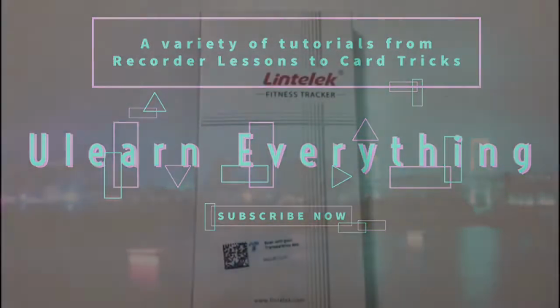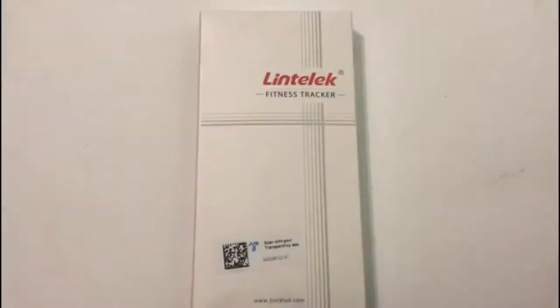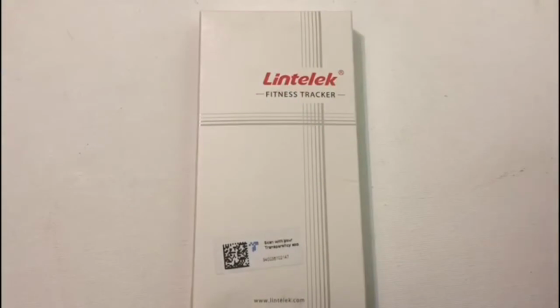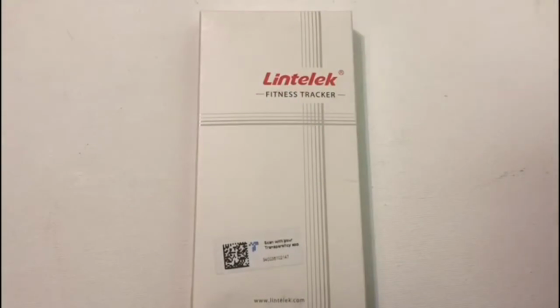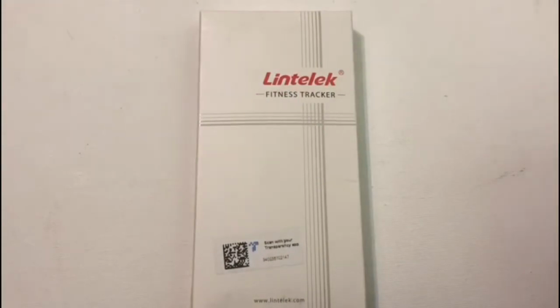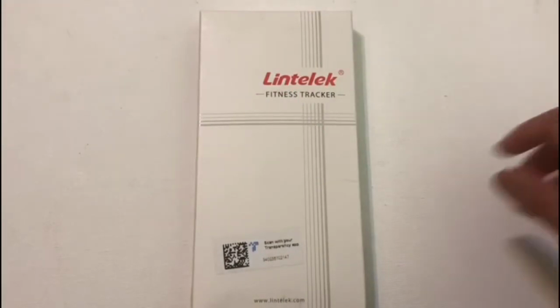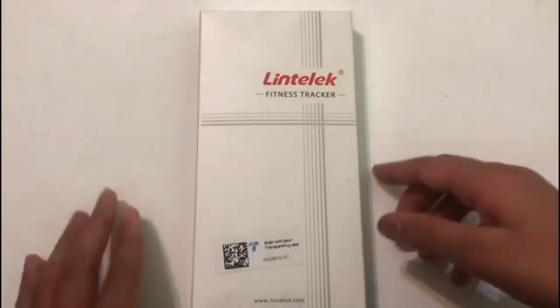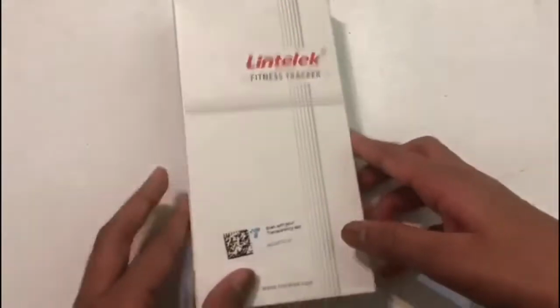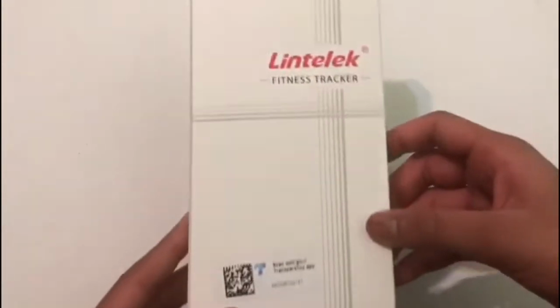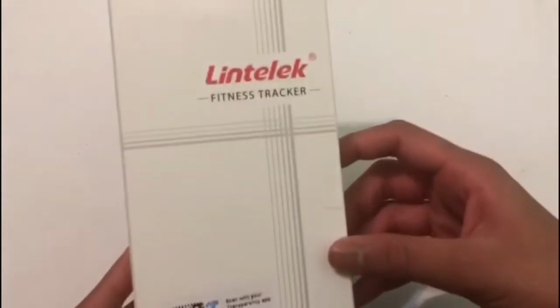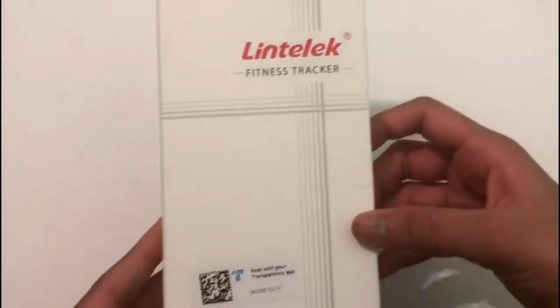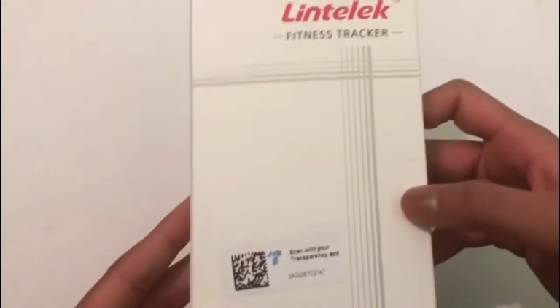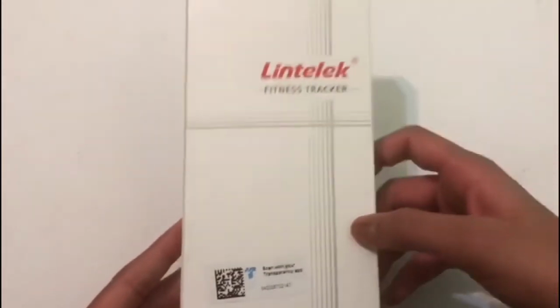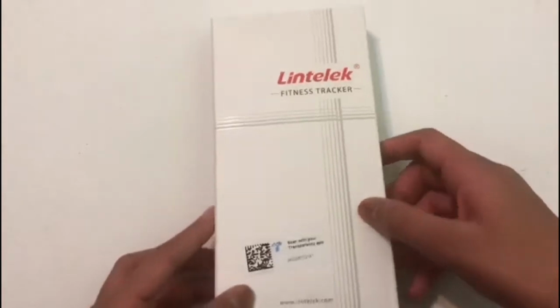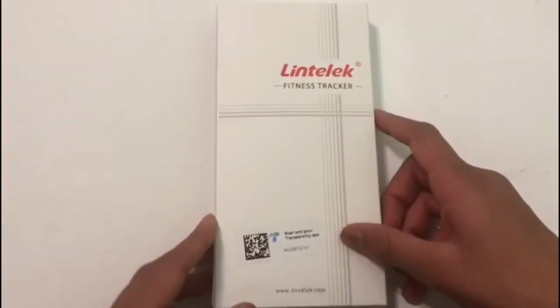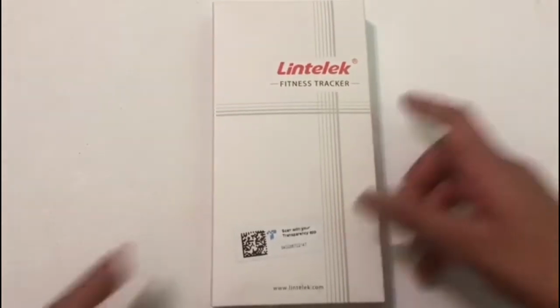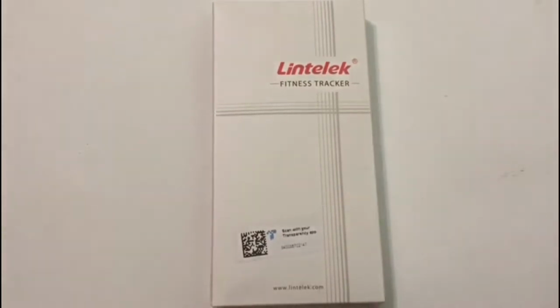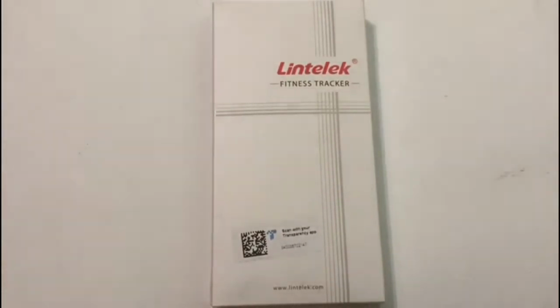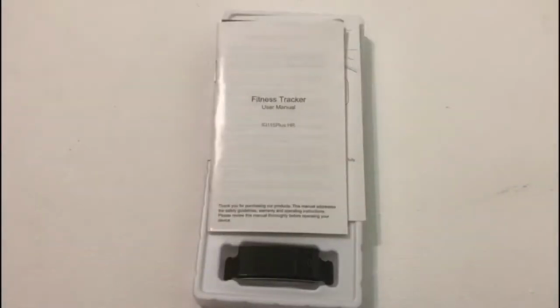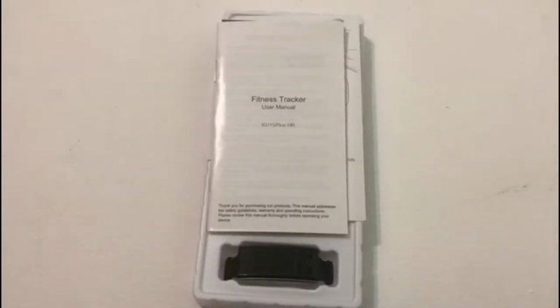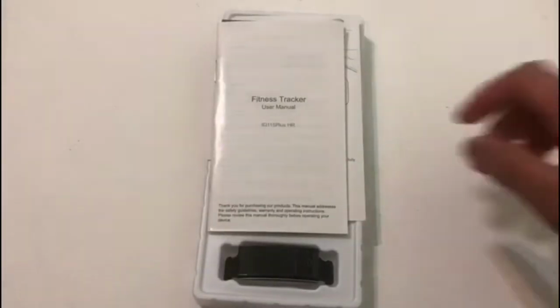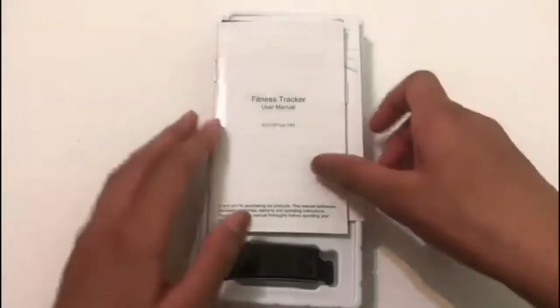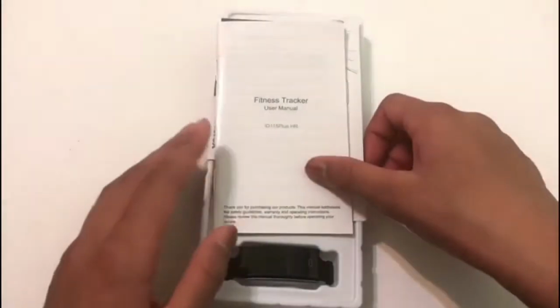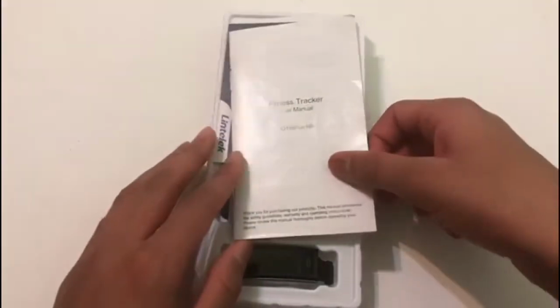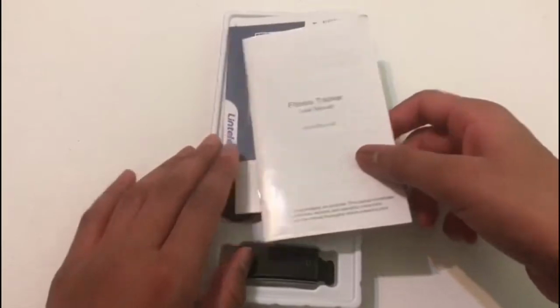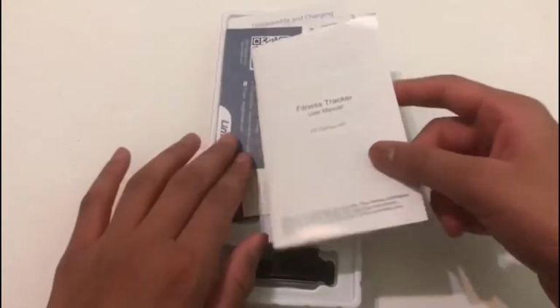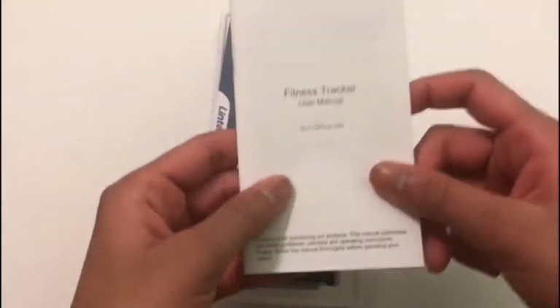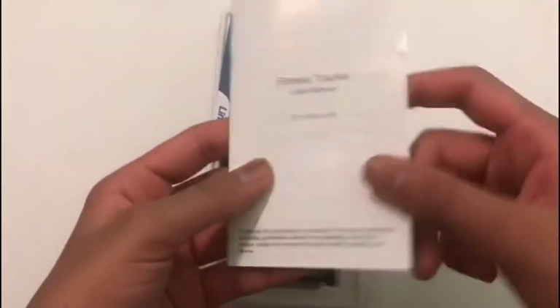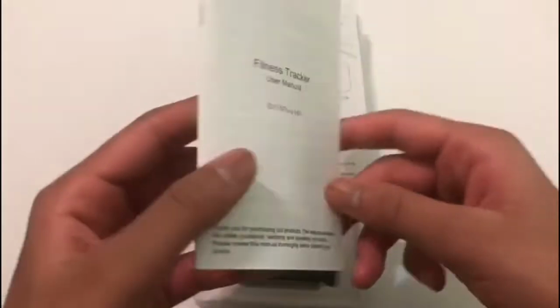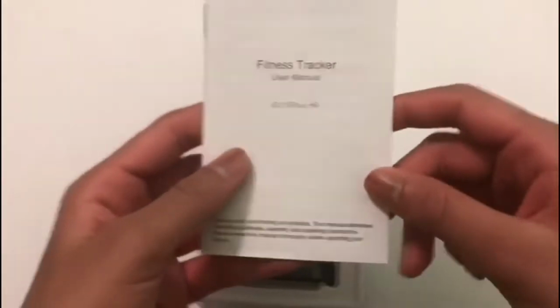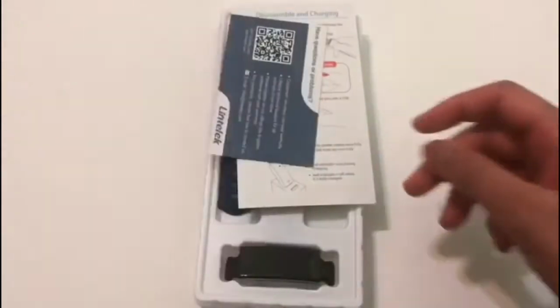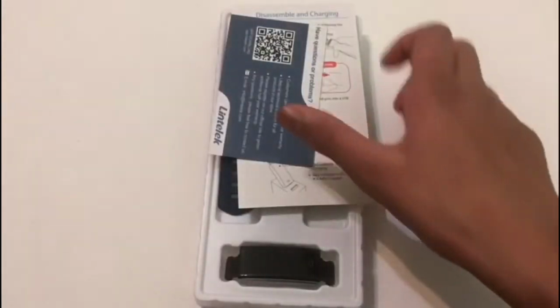Welcome back to You Learn Everything. Today we are going to be reviewing the Lintelec fitness tracker, so let's get started. This is what you get when you open up the box: you get a fitness tracker, a manual,